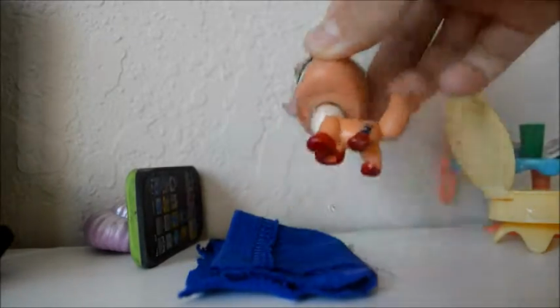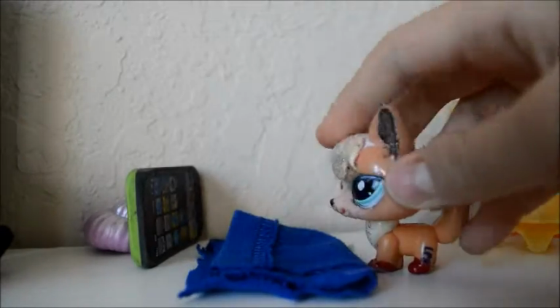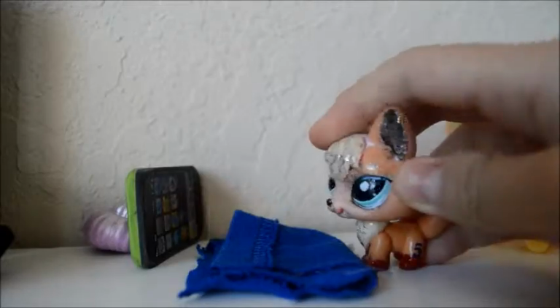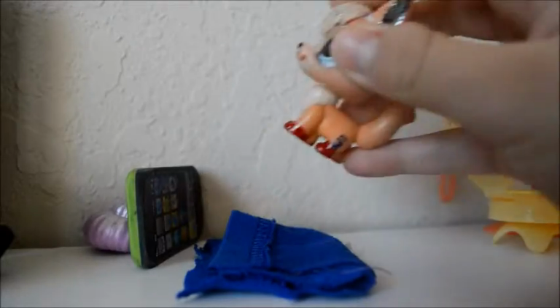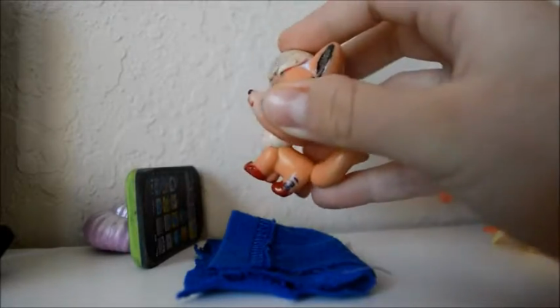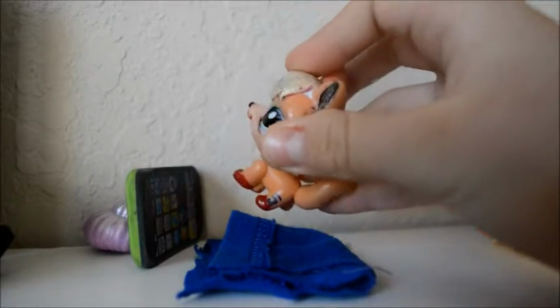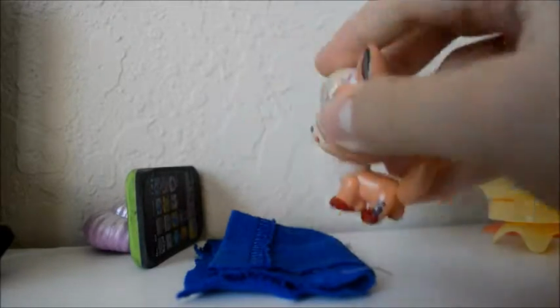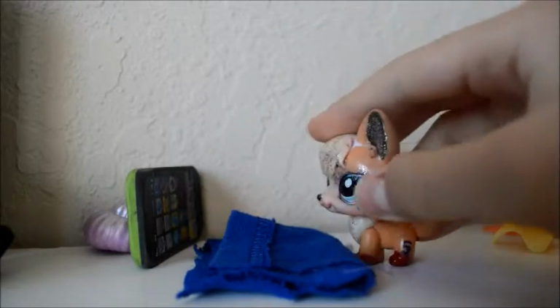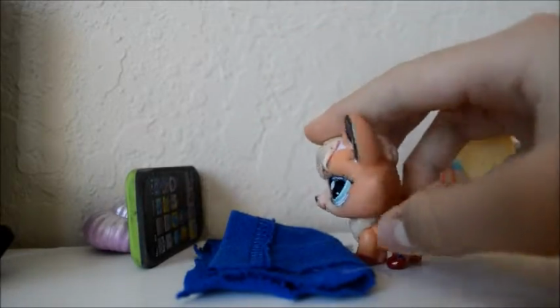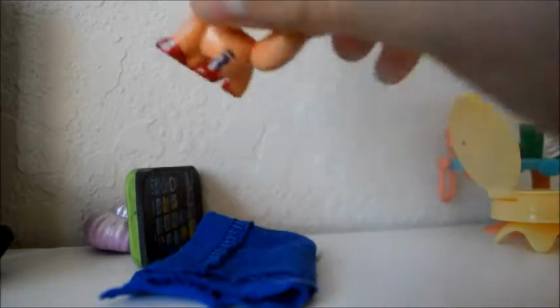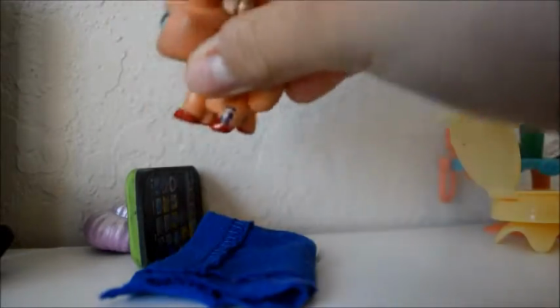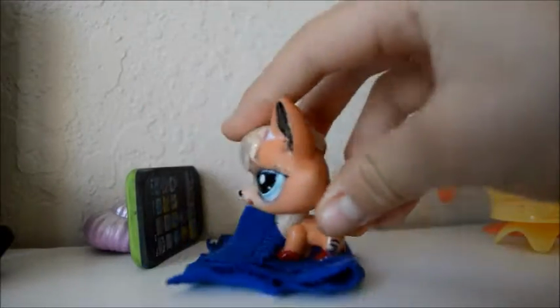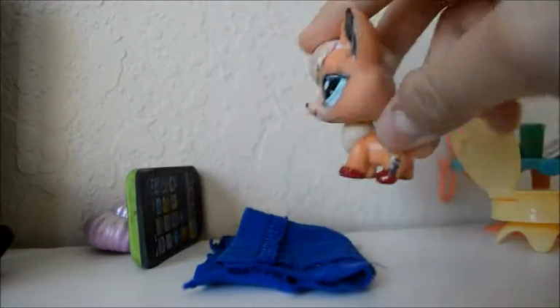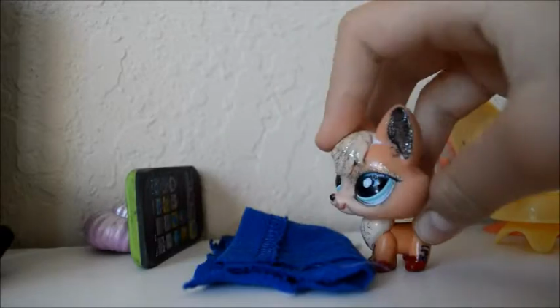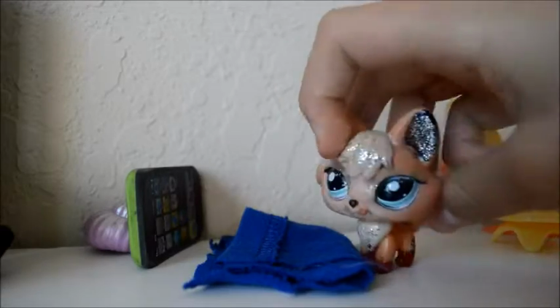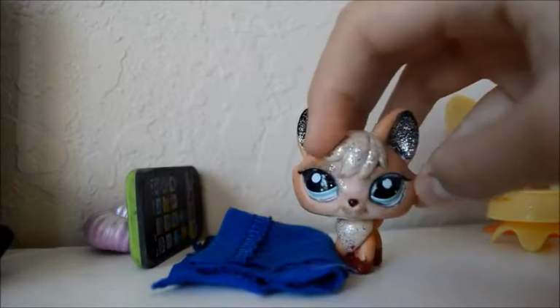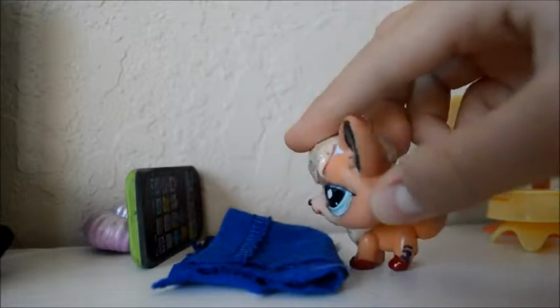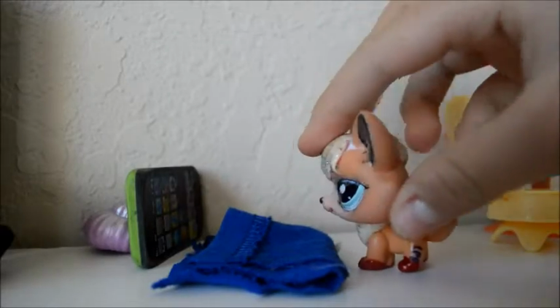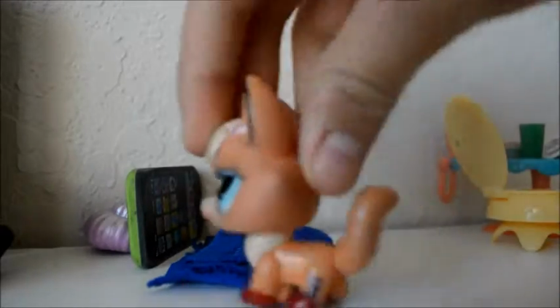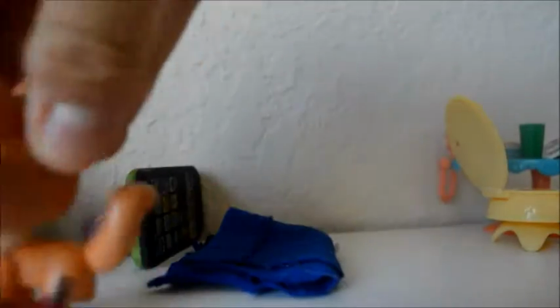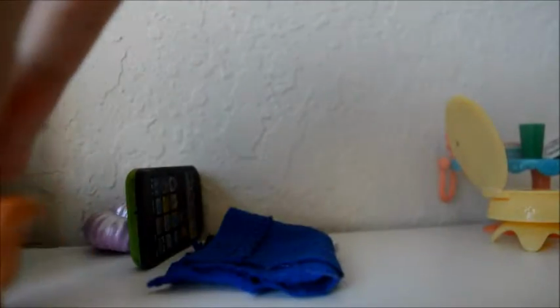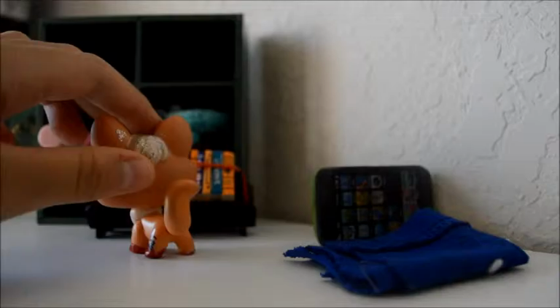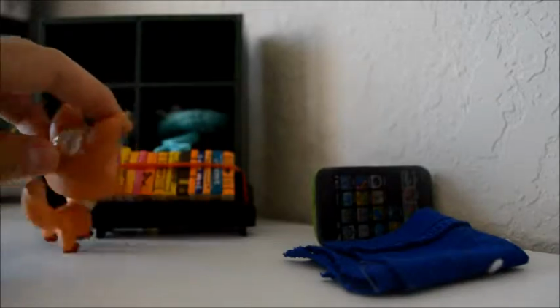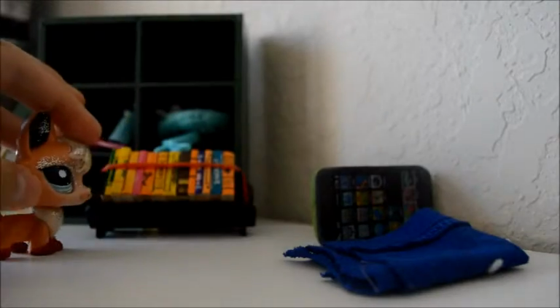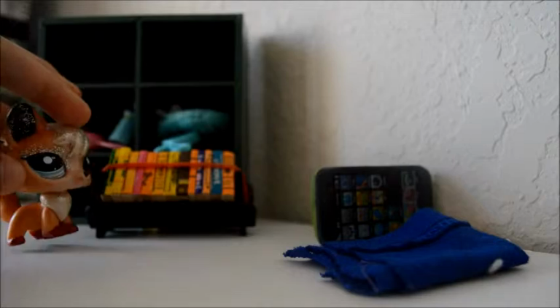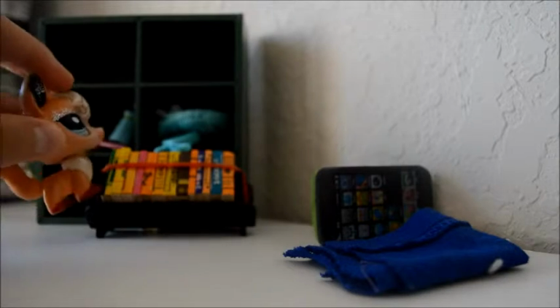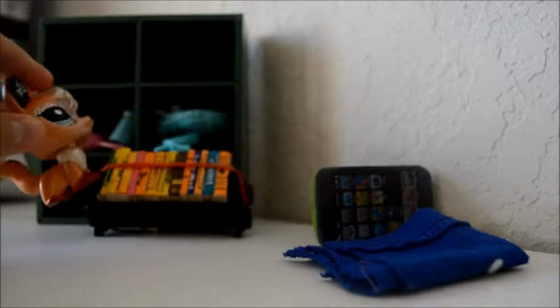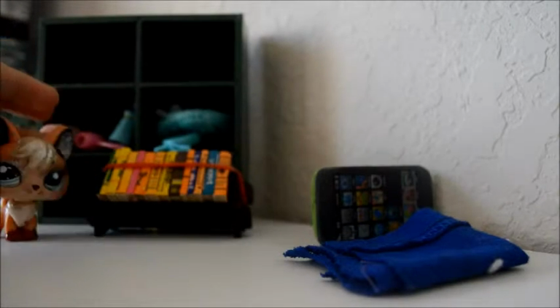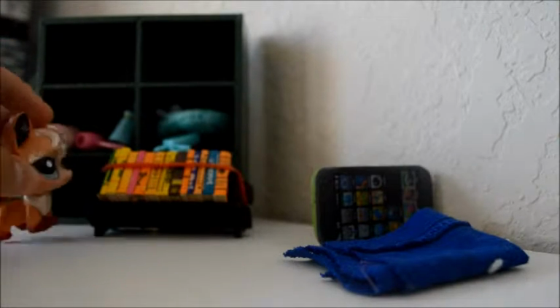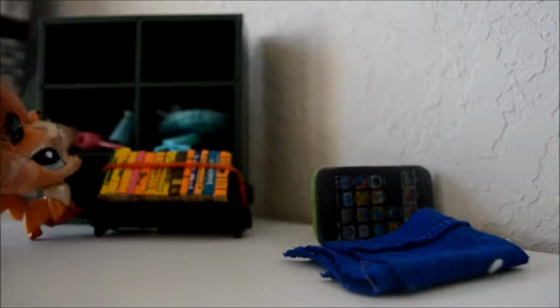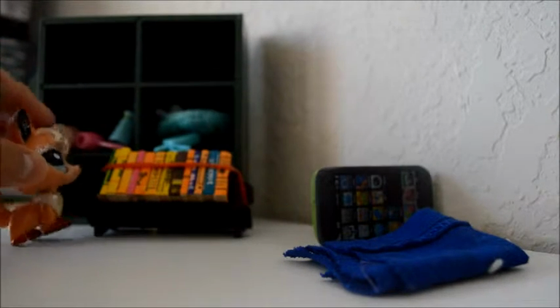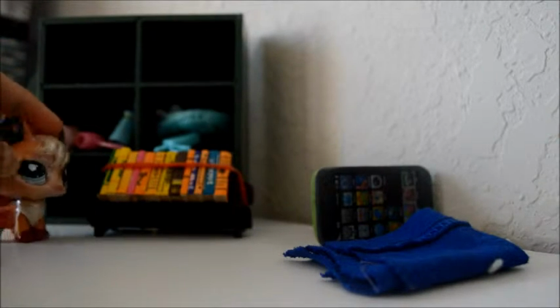I have my TV right here, and I have a shelf at the back if you want to know what that was. Over here we have my books, and this is the bookshelf I got from